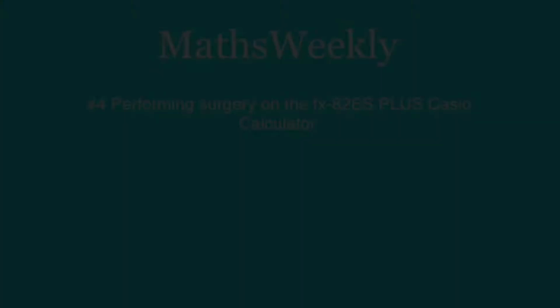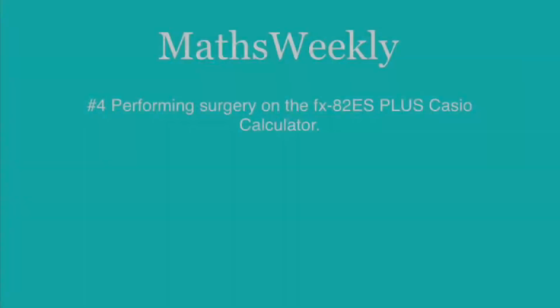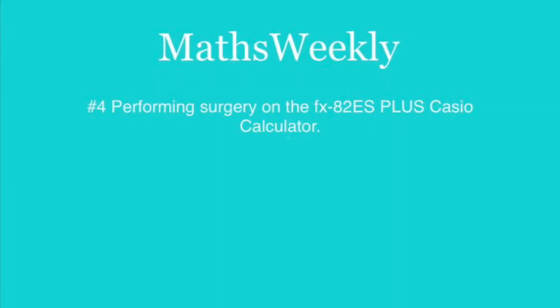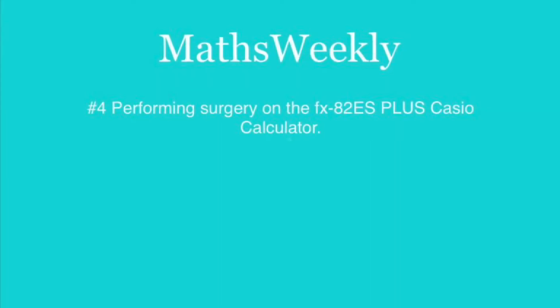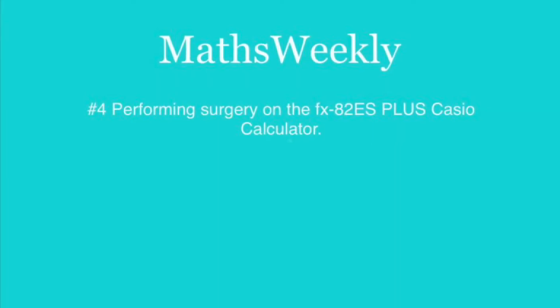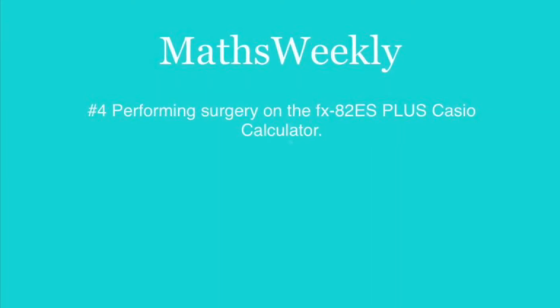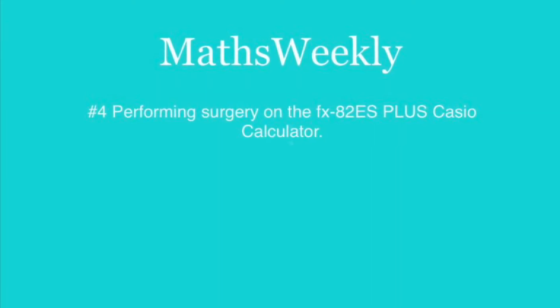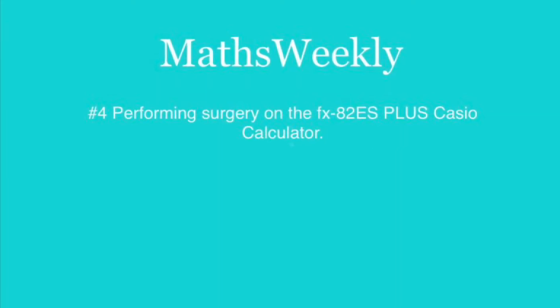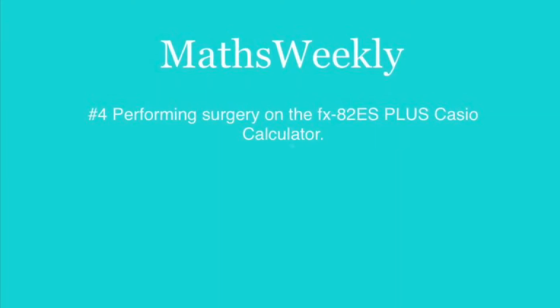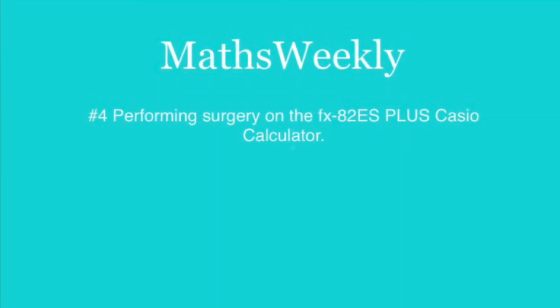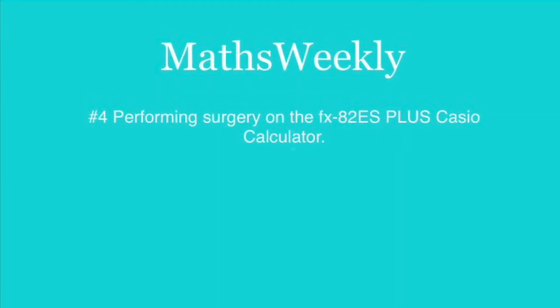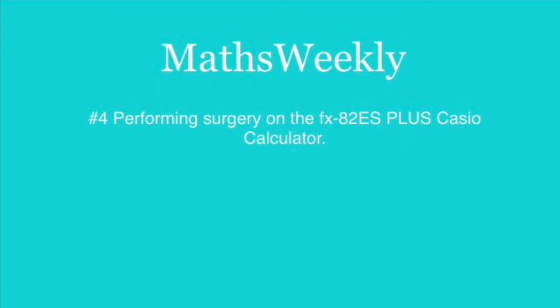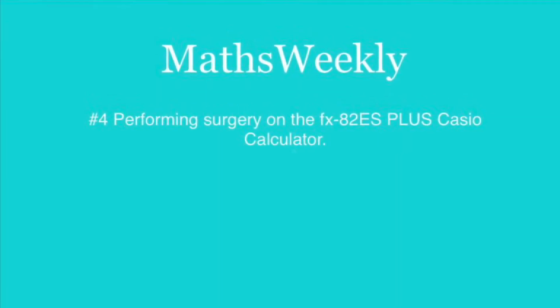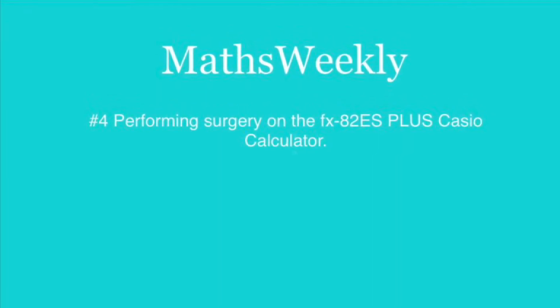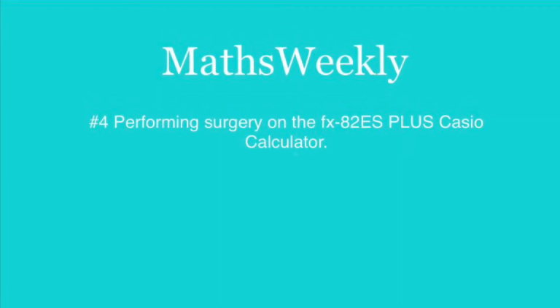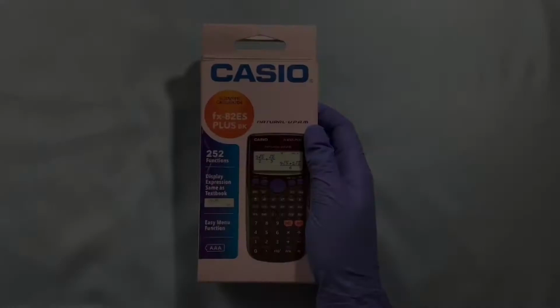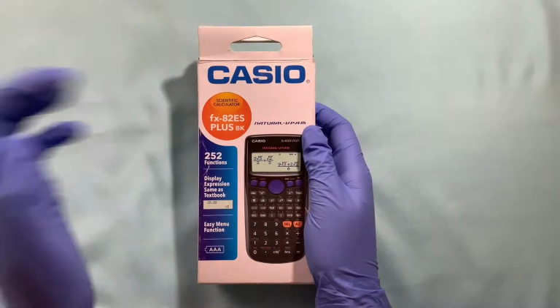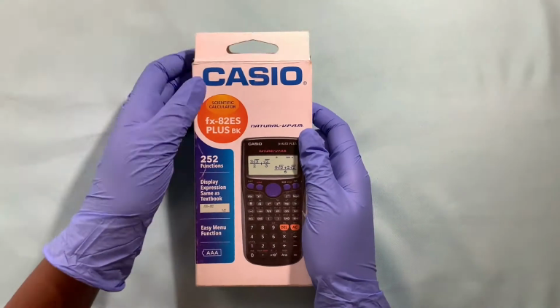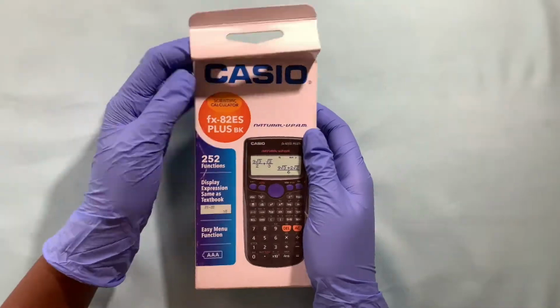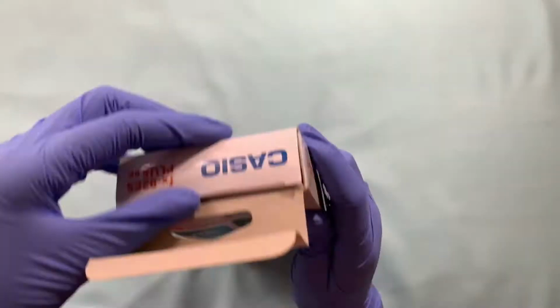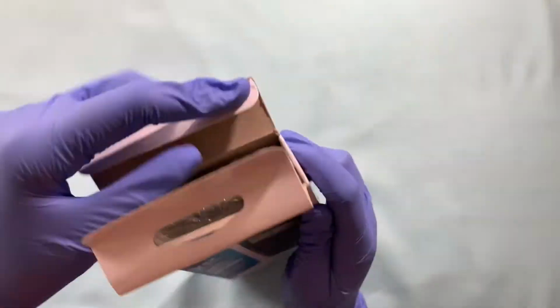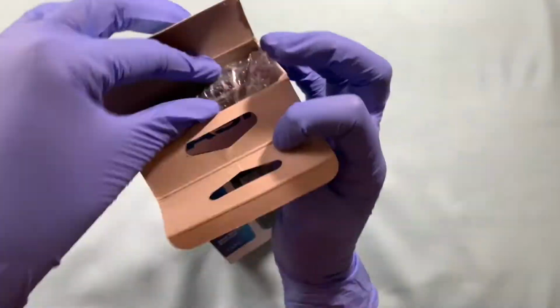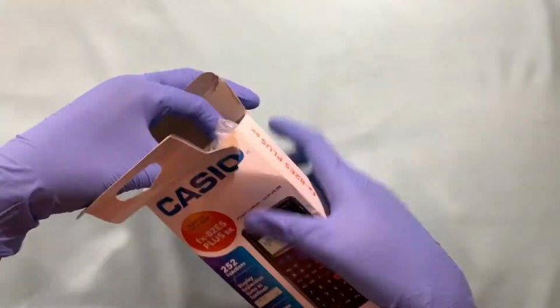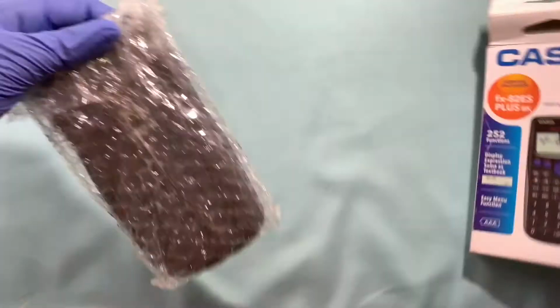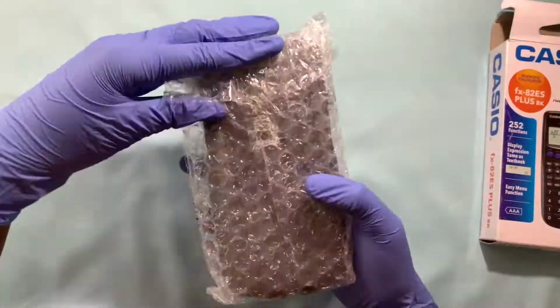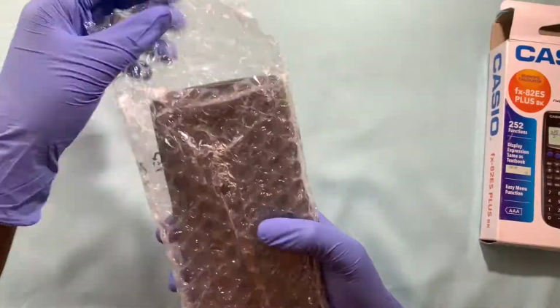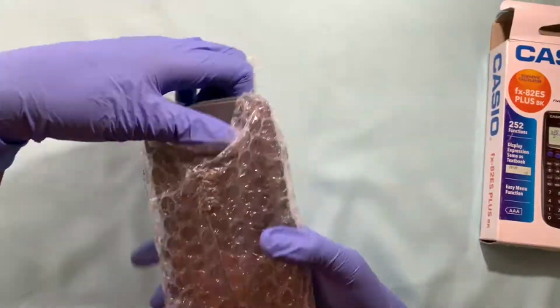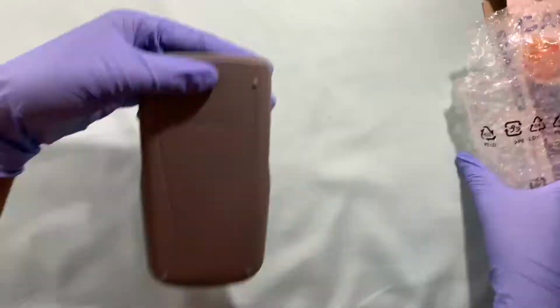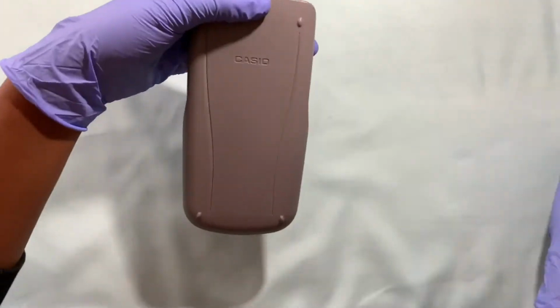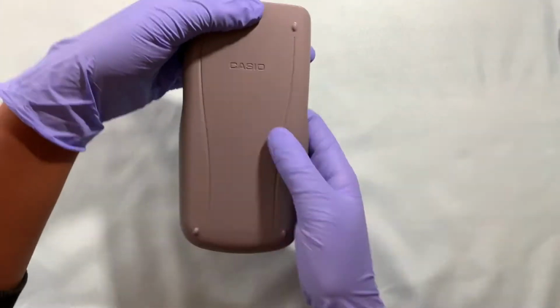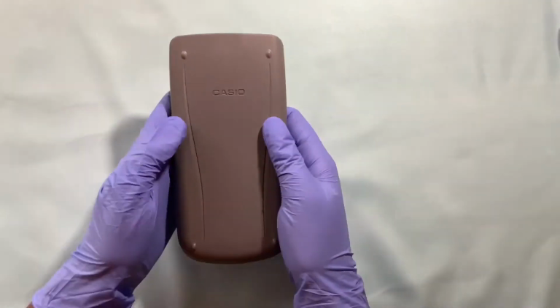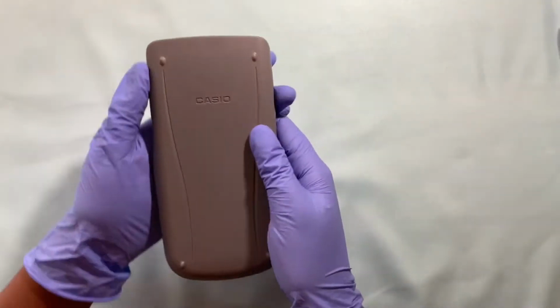Welcome to Maths Weekly. Today I'll open up the FX82ES Plus Casio calculator completely, swap around some keys, reconstruct it and close it up.